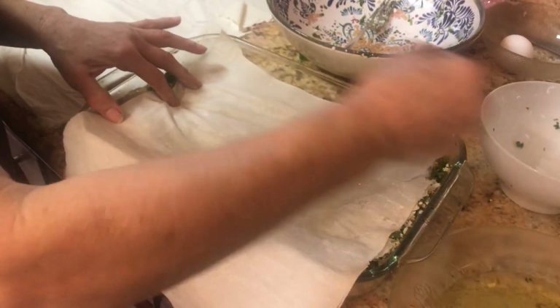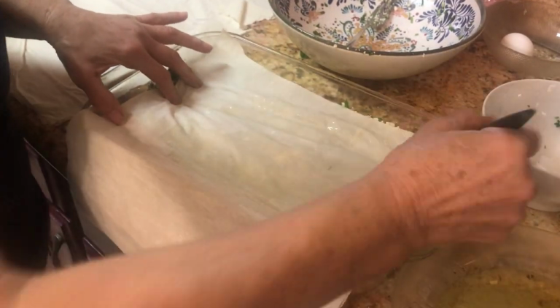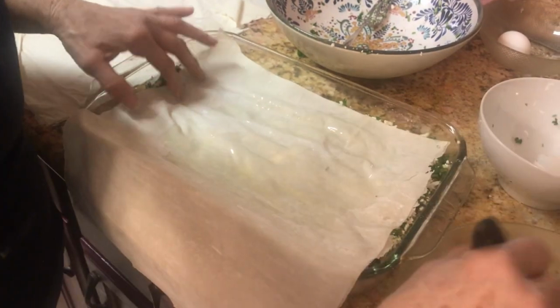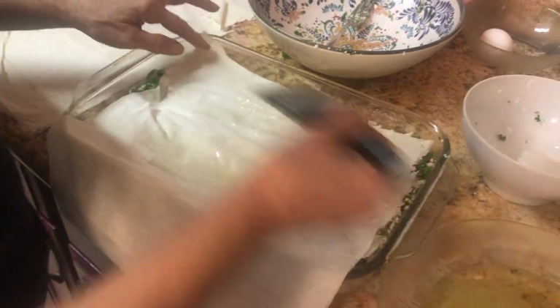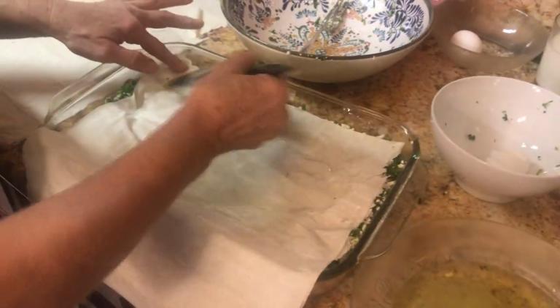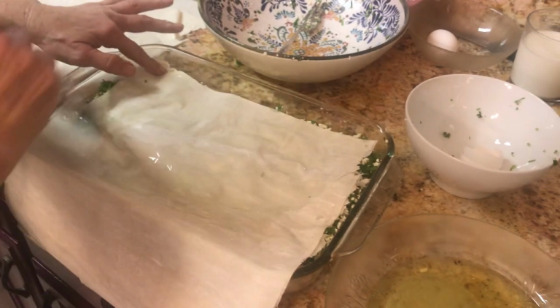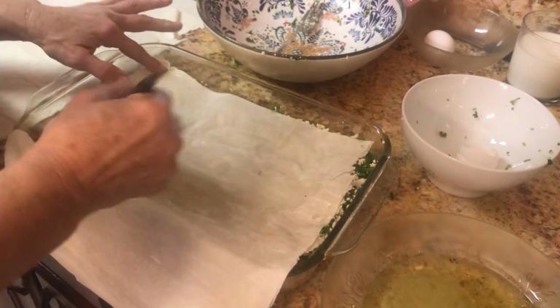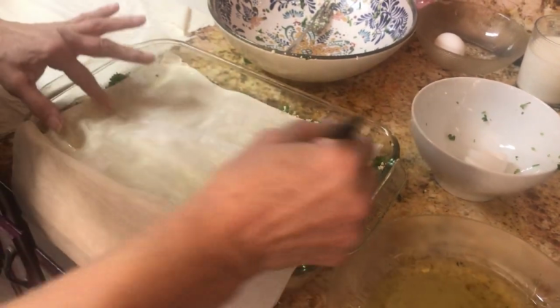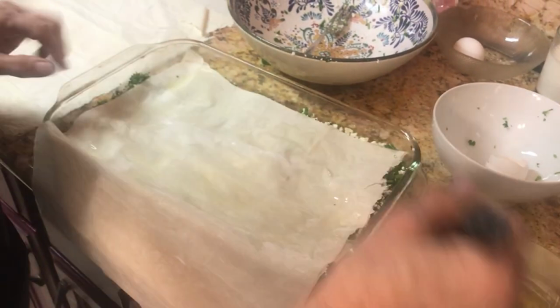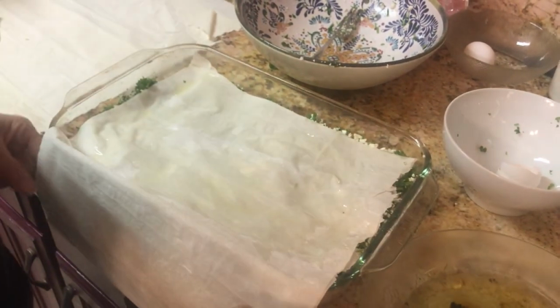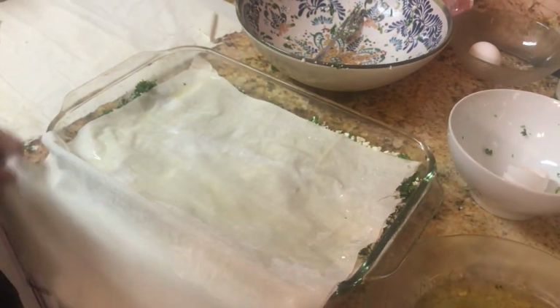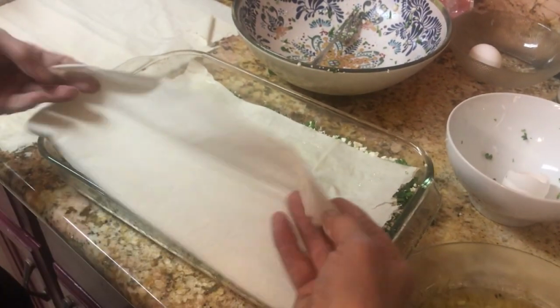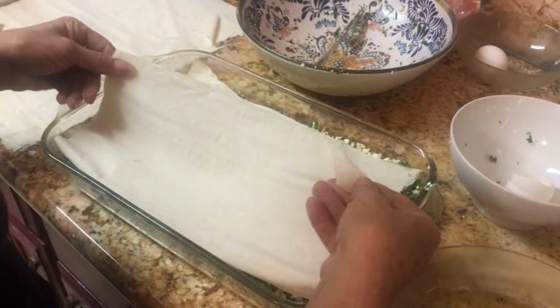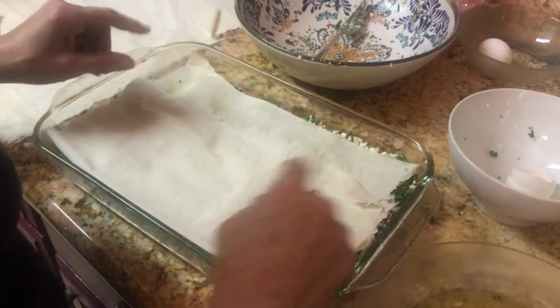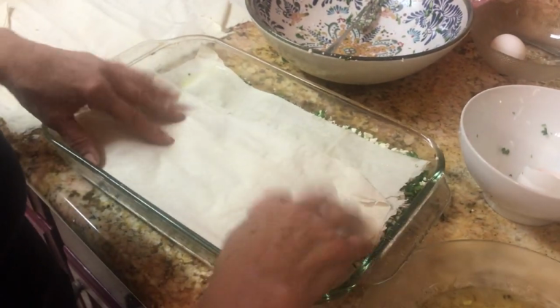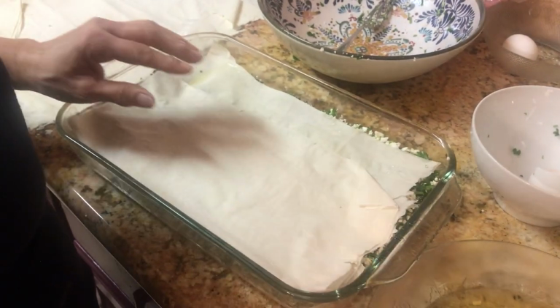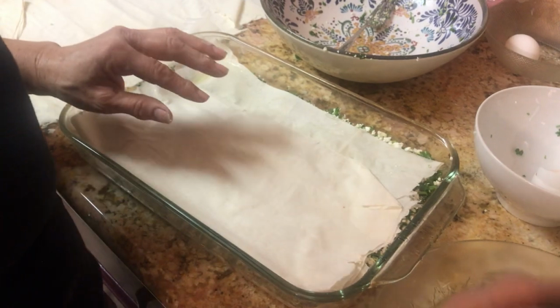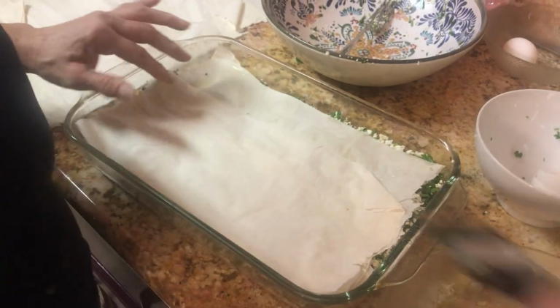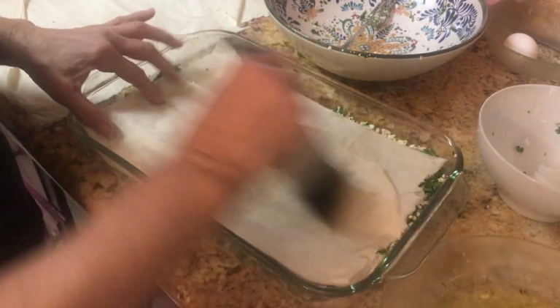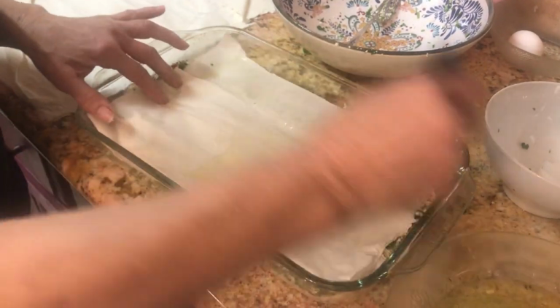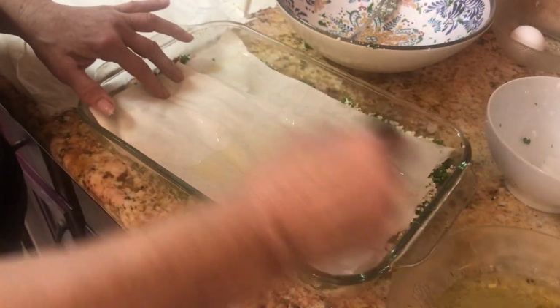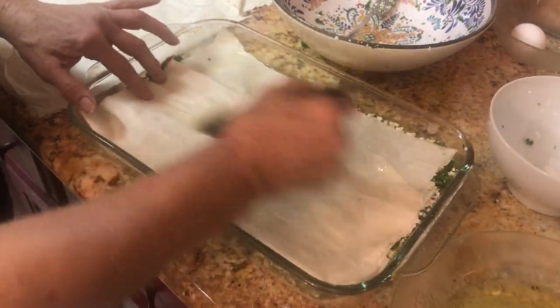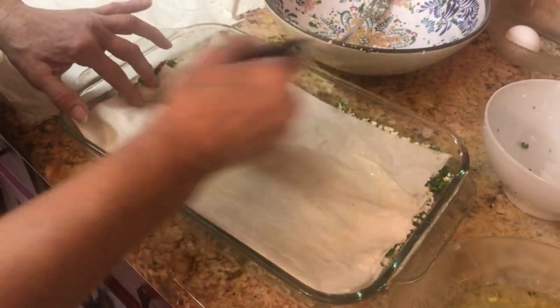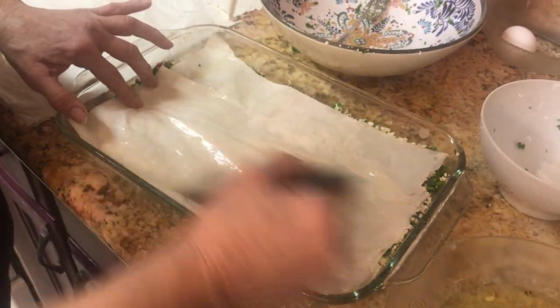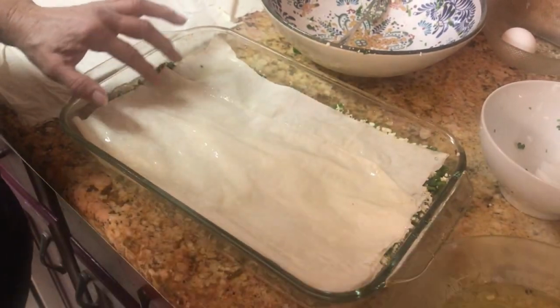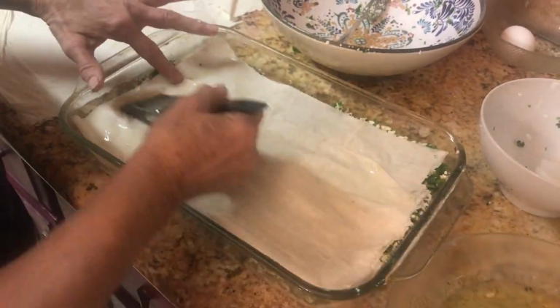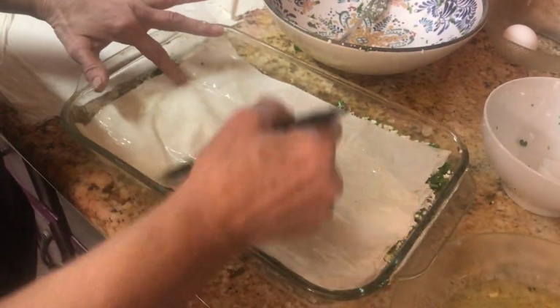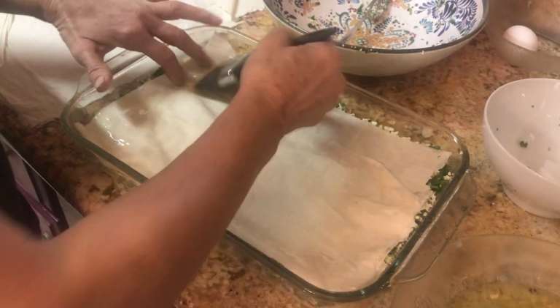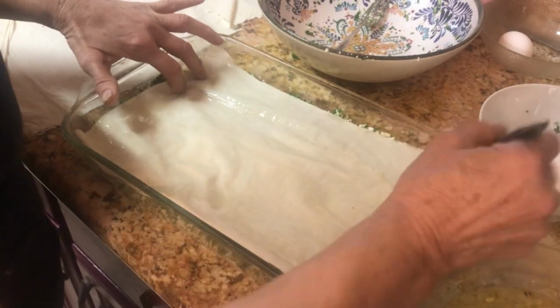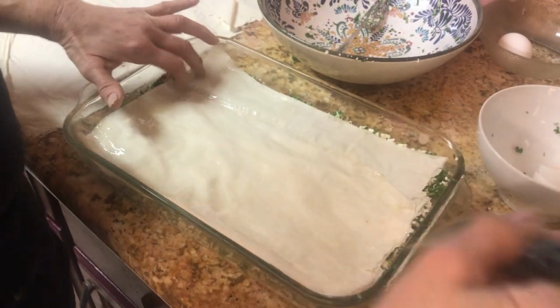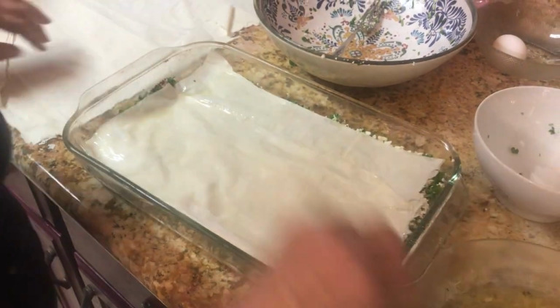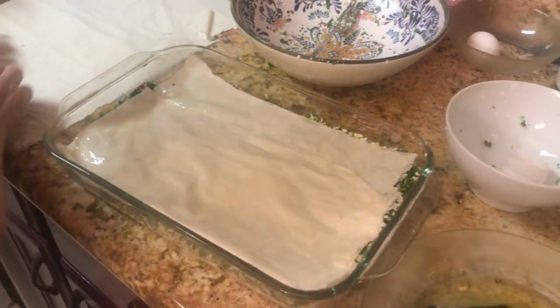We're going to cook this for about 40 to 45 minutes. When you see the dough is risen and it has a pink or red color on top, that means it's ready.